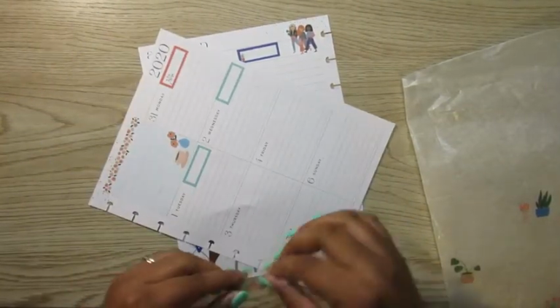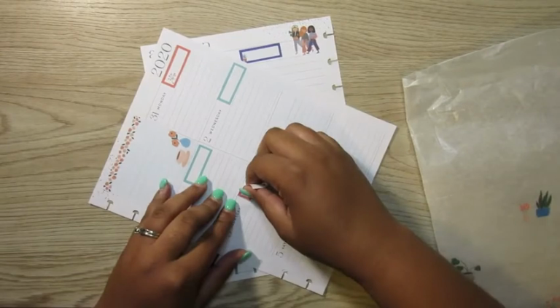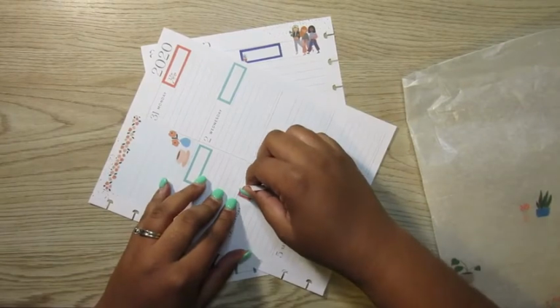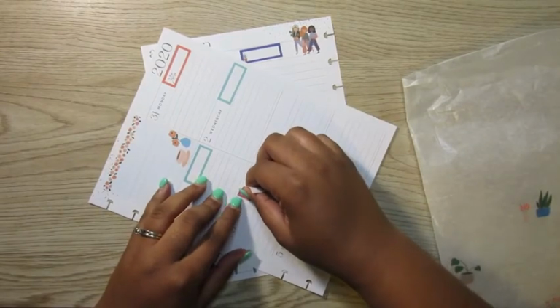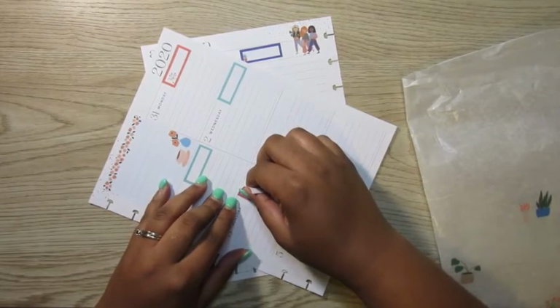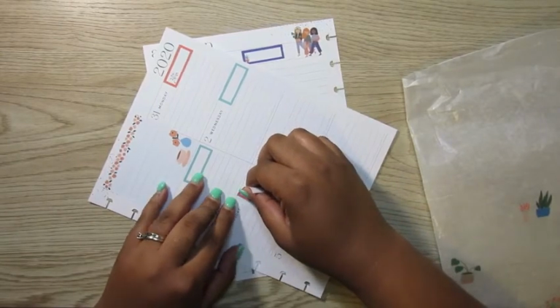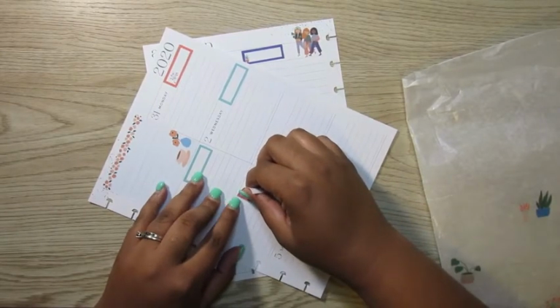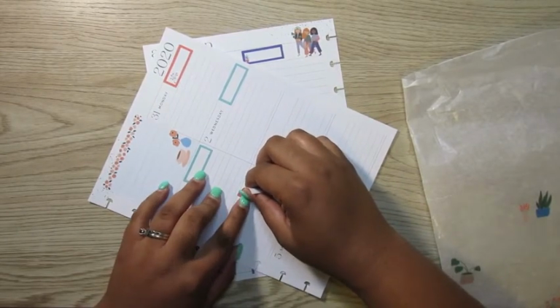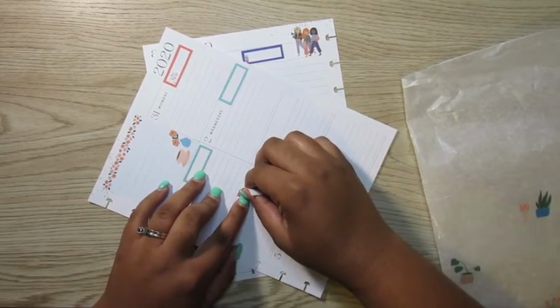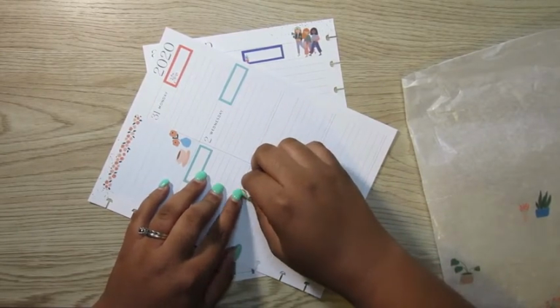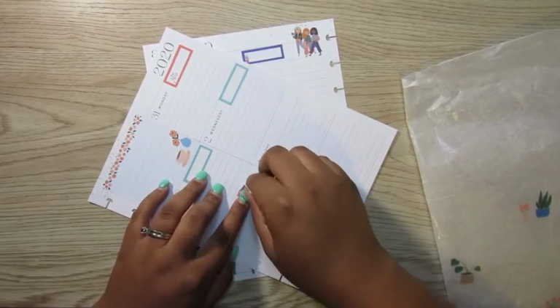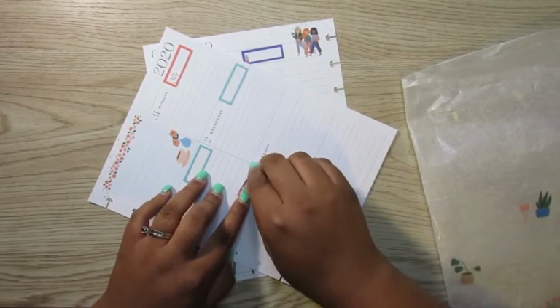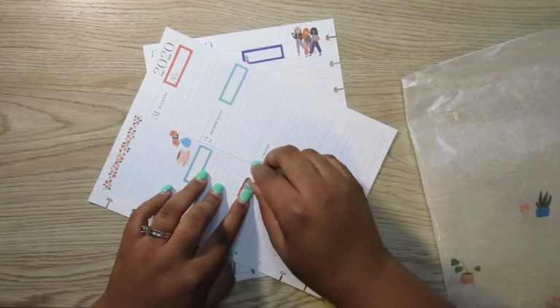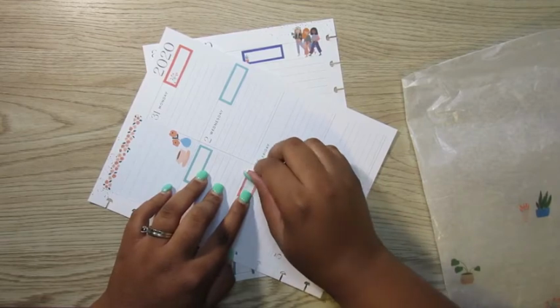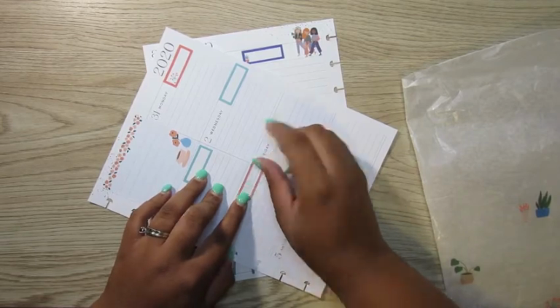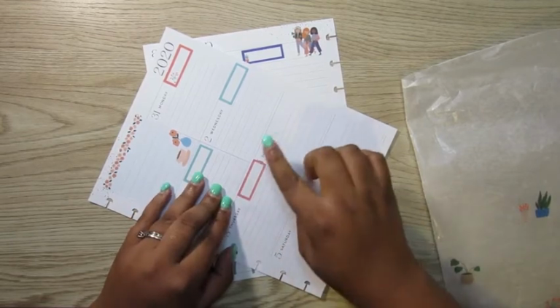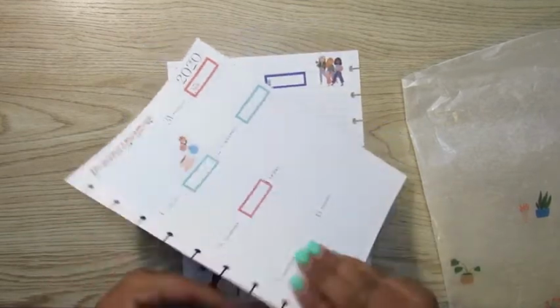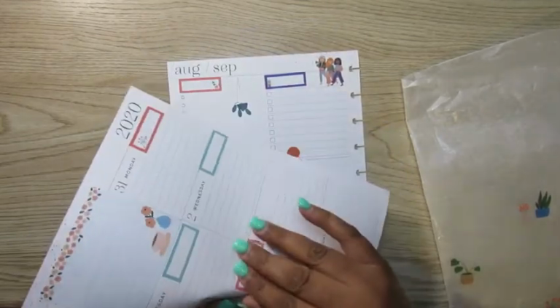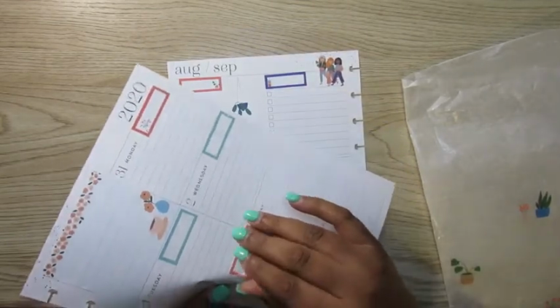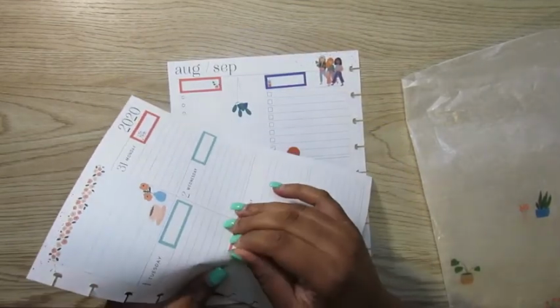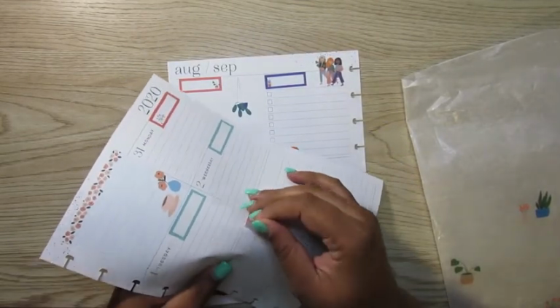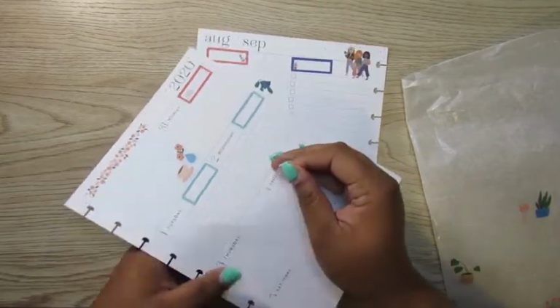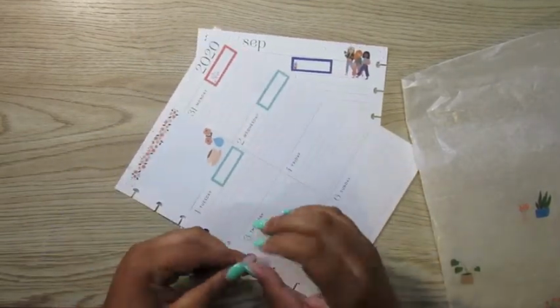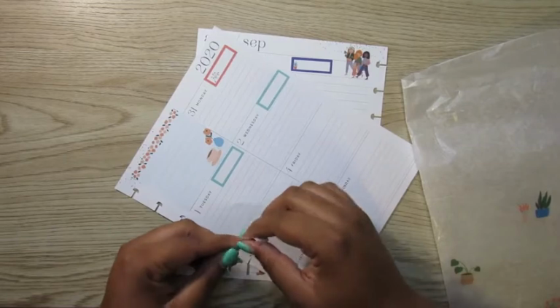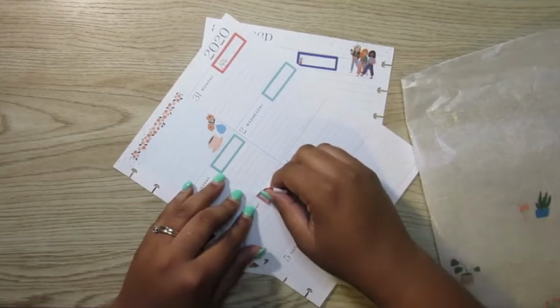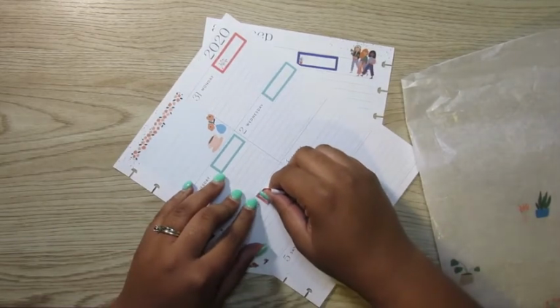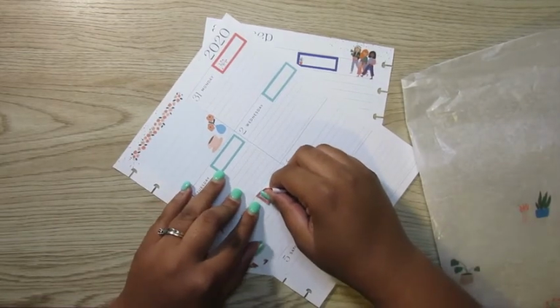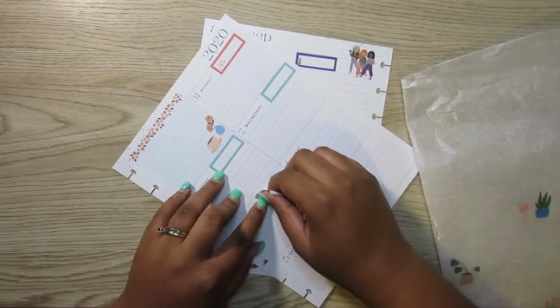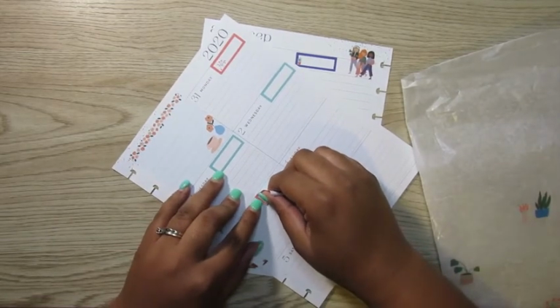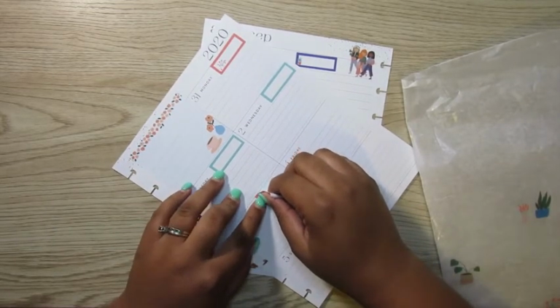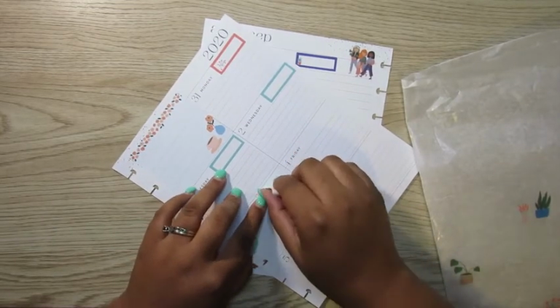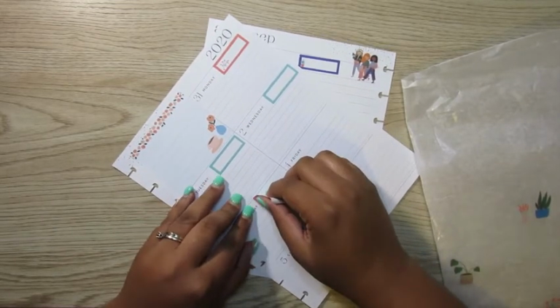It's always that one sticker that just doesn't want to be cooperative, and it's a small colorful box. Colorful boxes usually do me right, but for some reason this one just didn't want to act right. Anyway, it works out eventually.